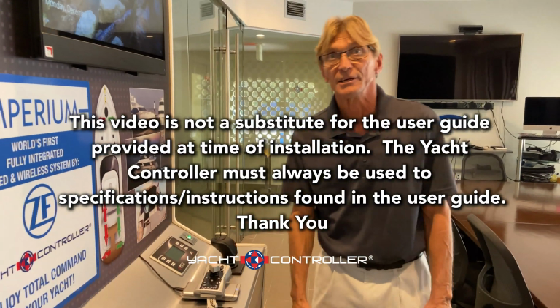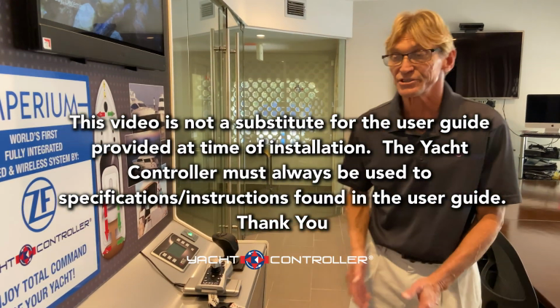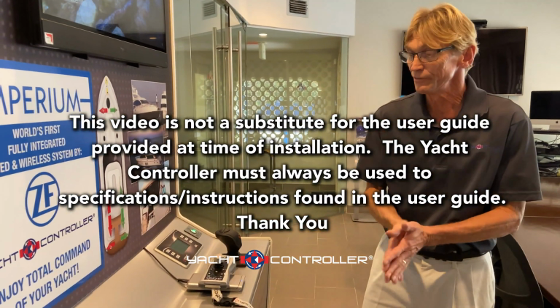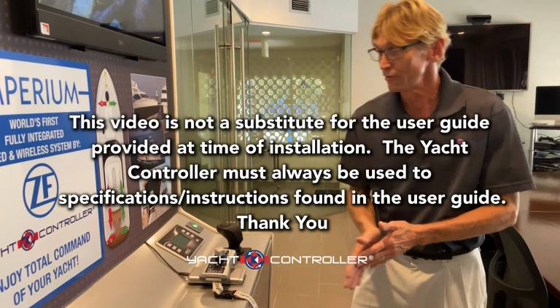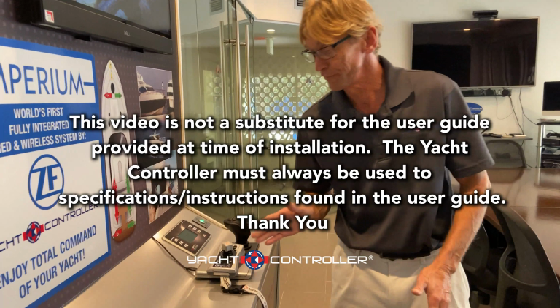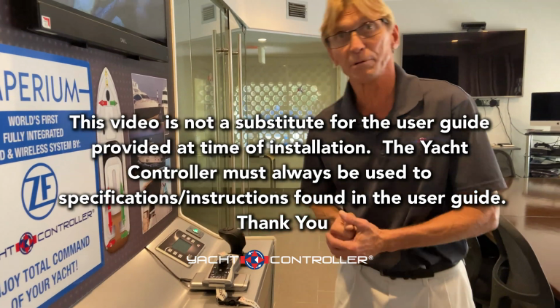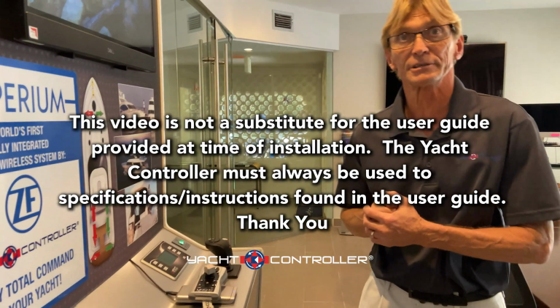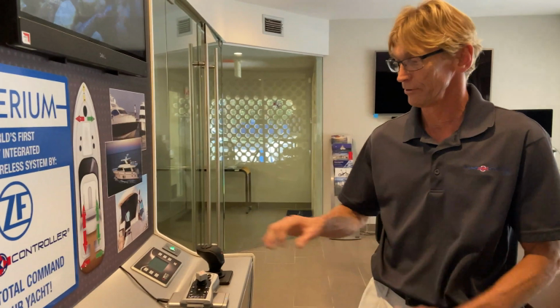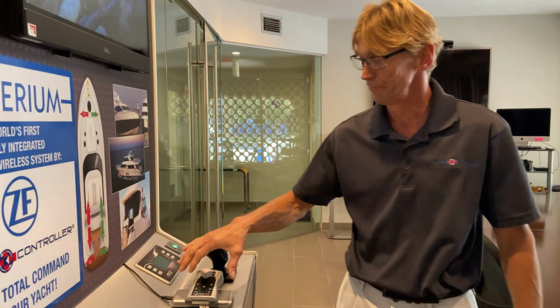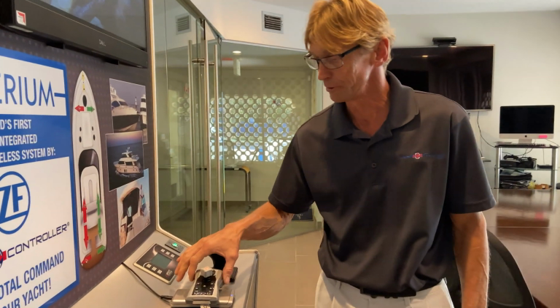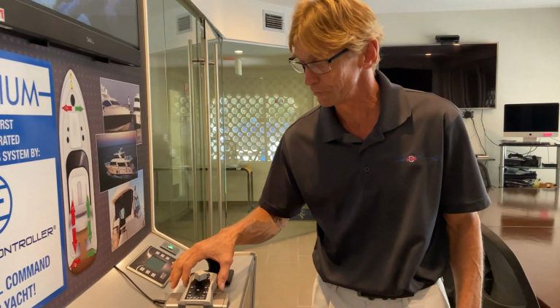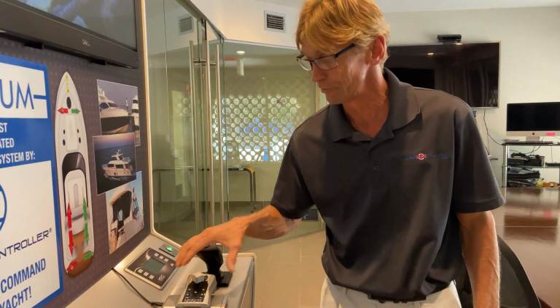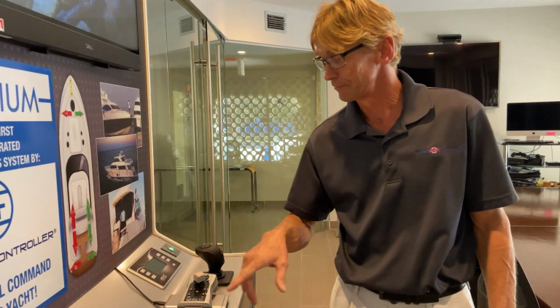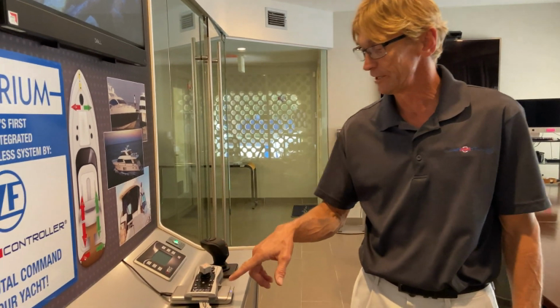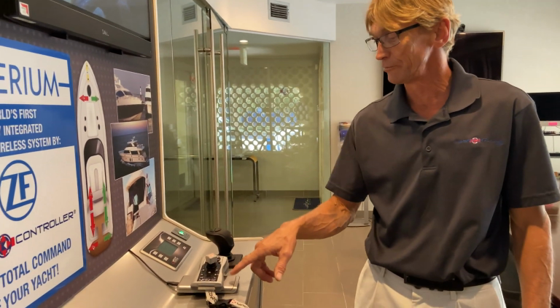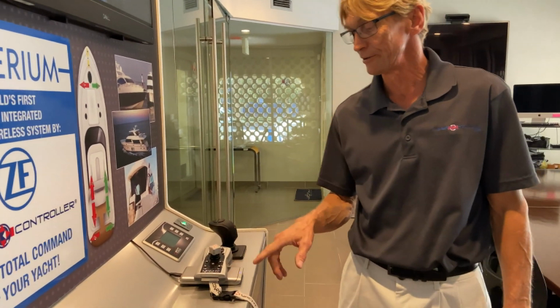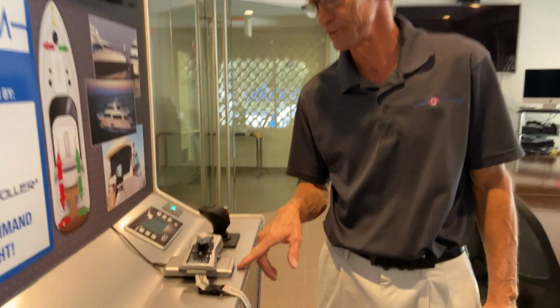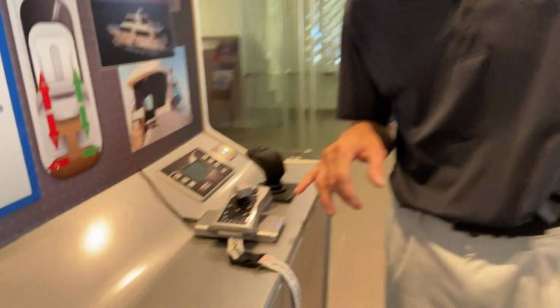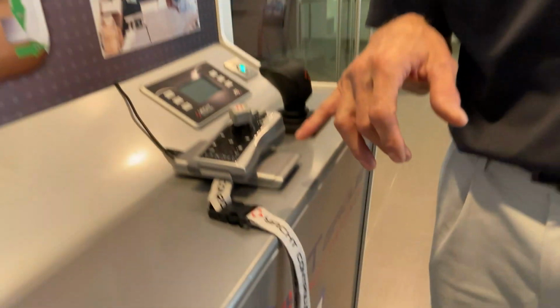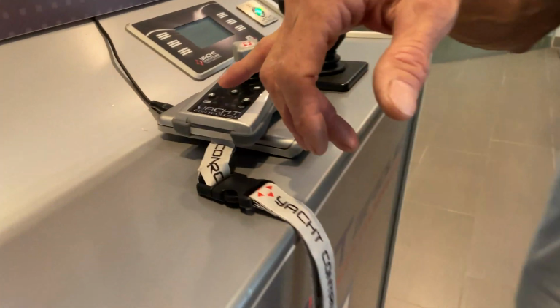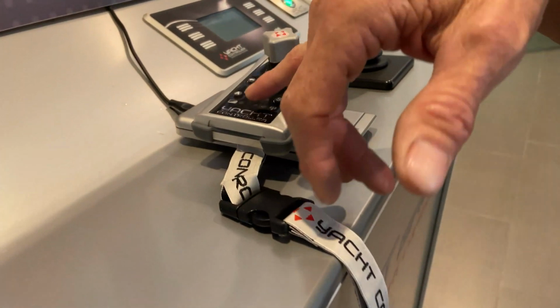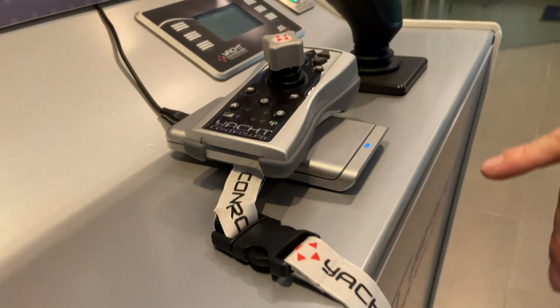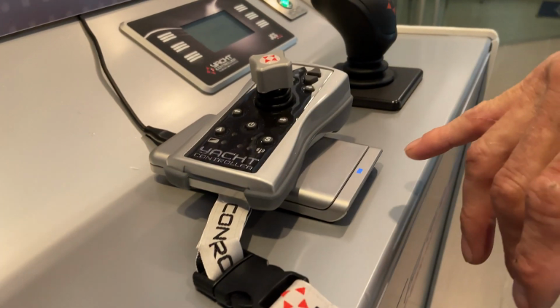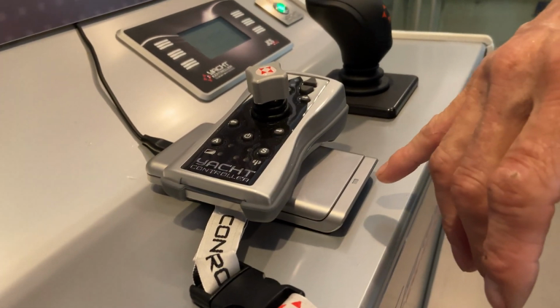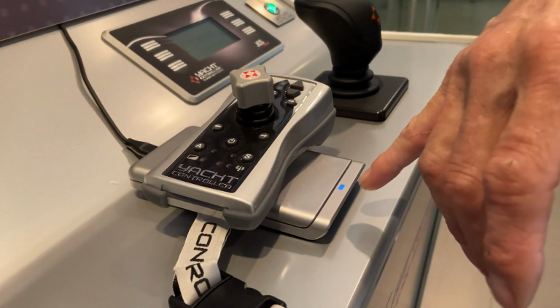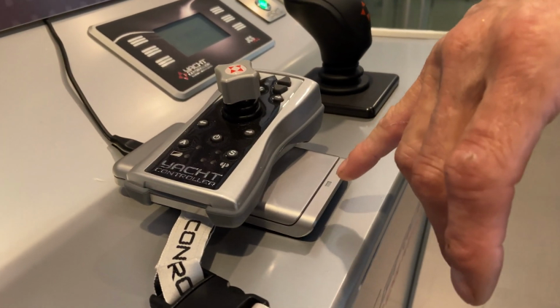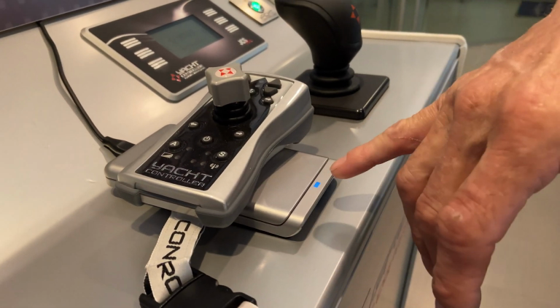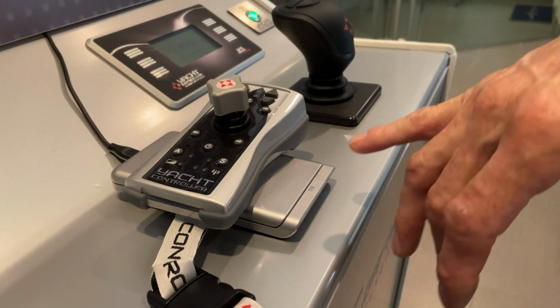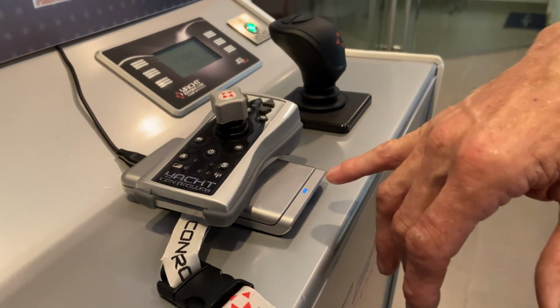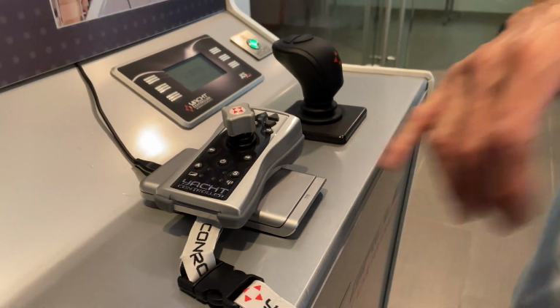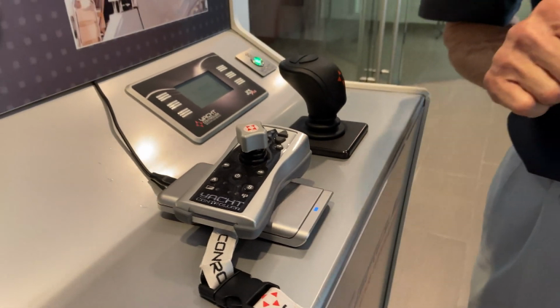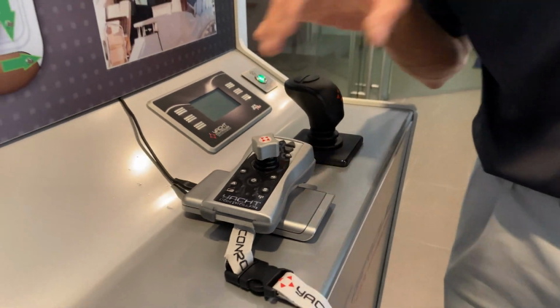This is an instructional video for the Fusion Plus, our new Fusion Plus remote control. The first thing — it should always stay on this charger when you get it. You'll see the flashing light there that tells you it's charging, and the blue light here. When it's fully charged, it should go to green.